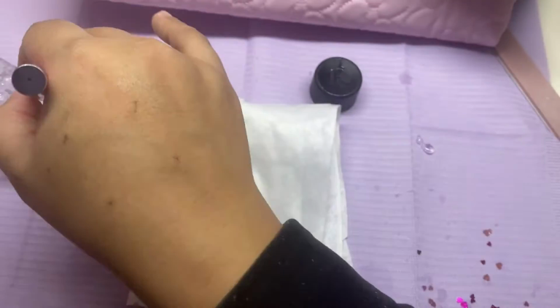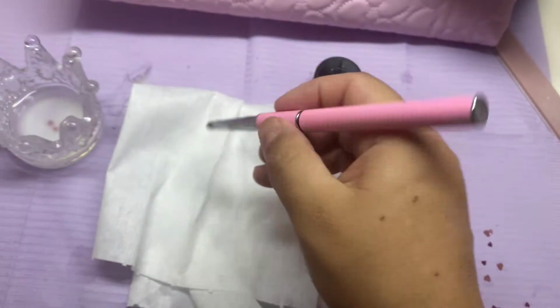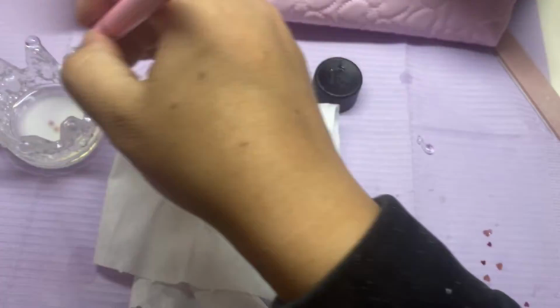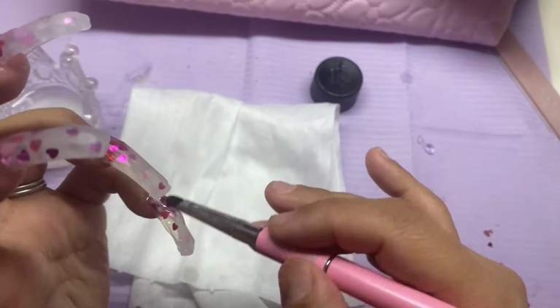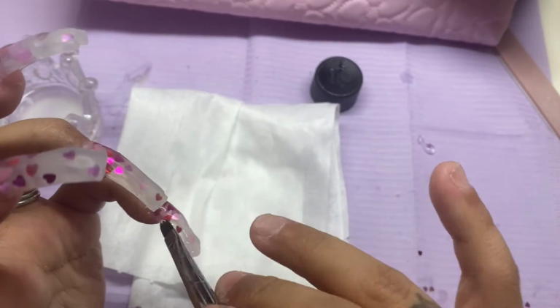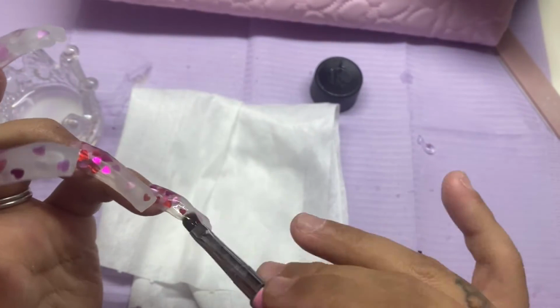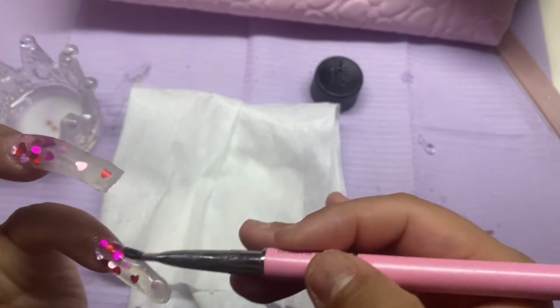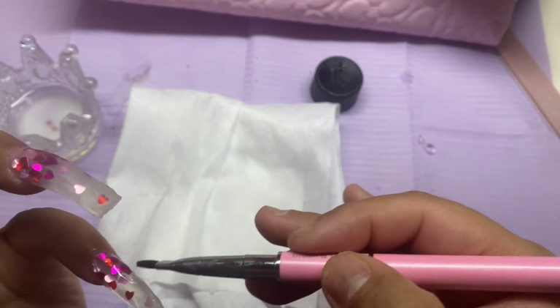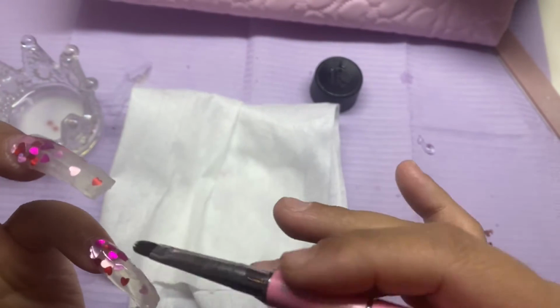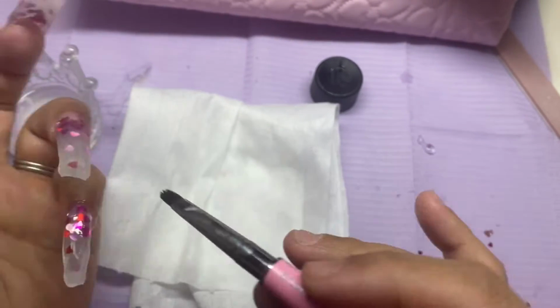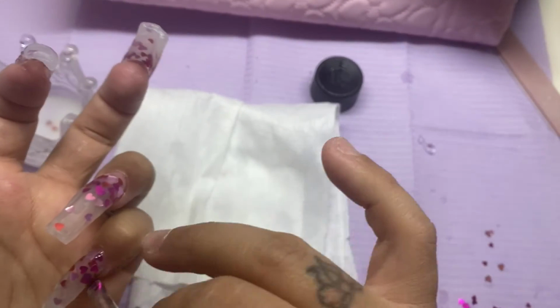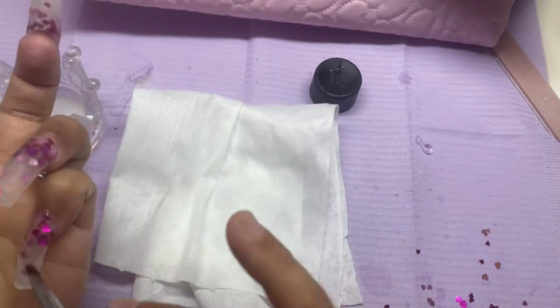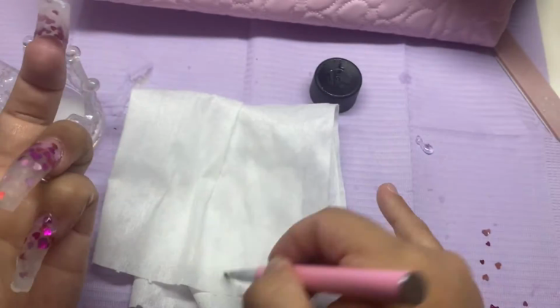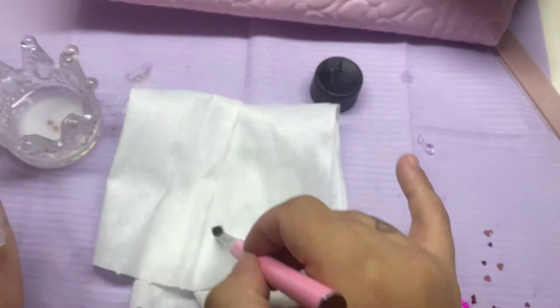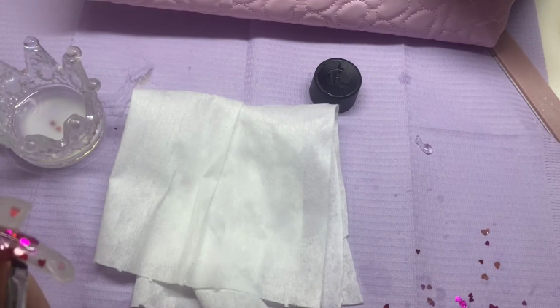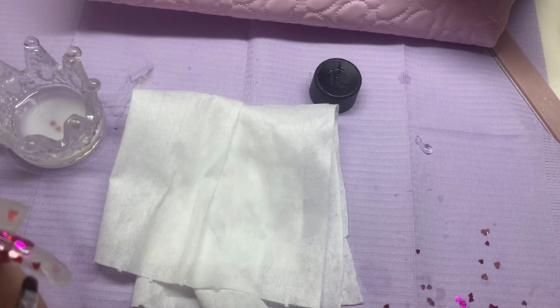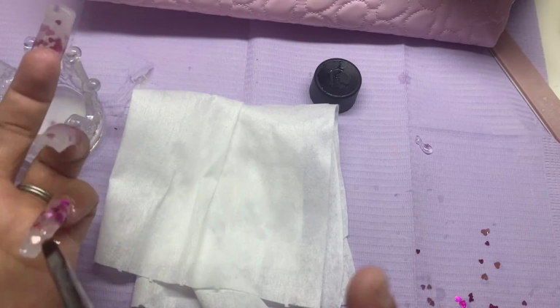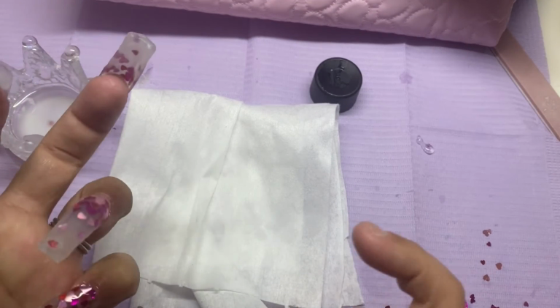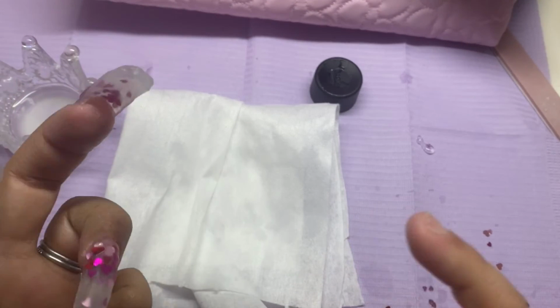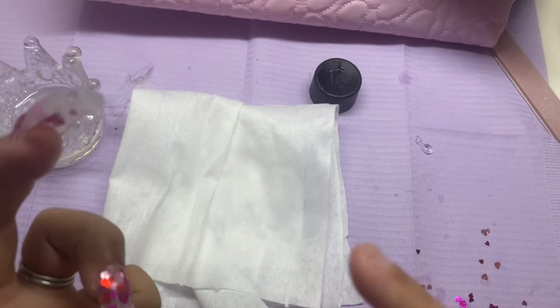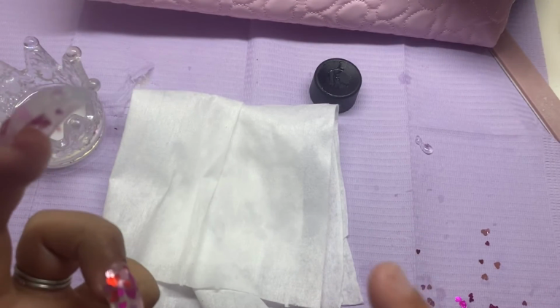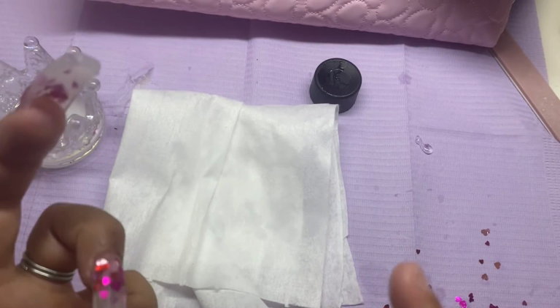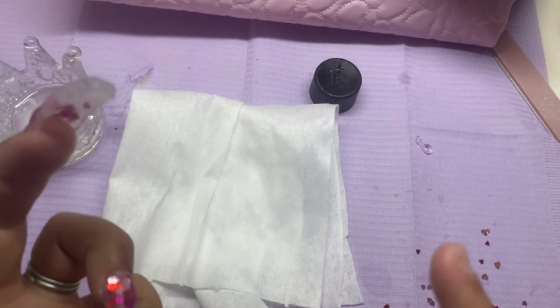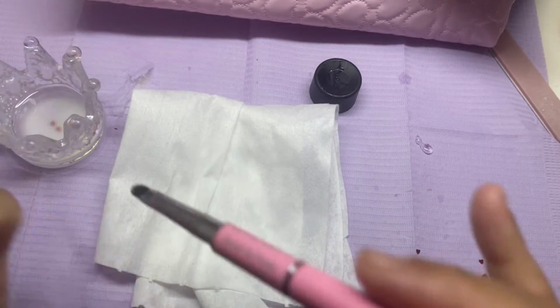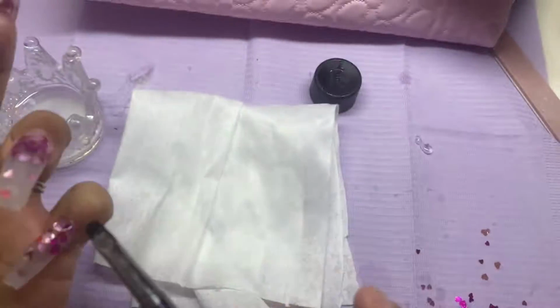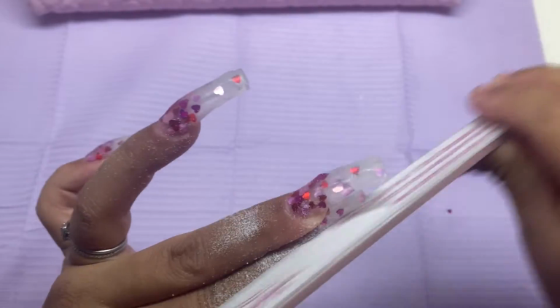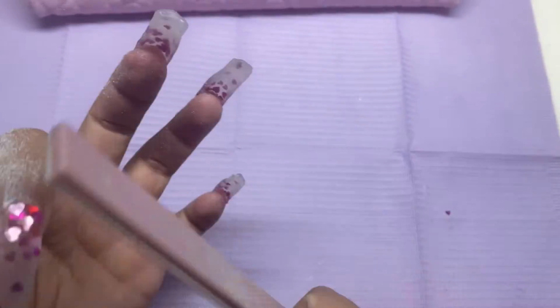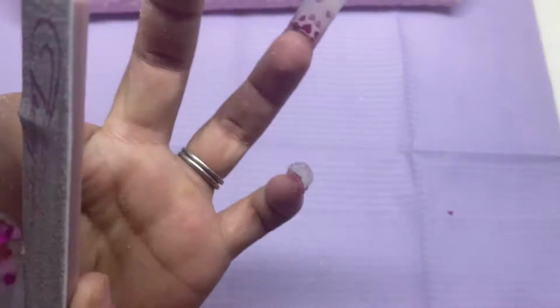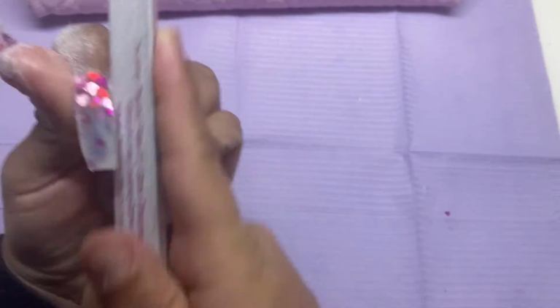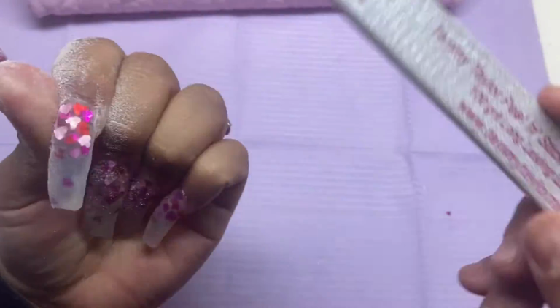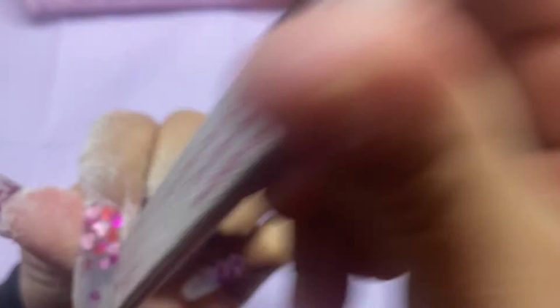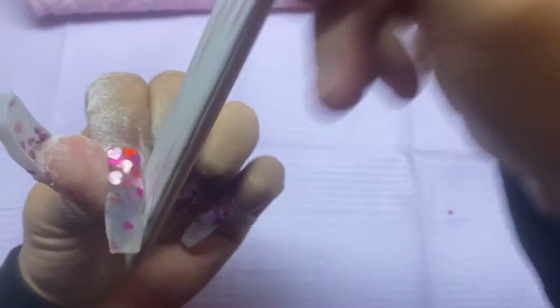One tip that I've never seen or heard anyone mention is that after you cure your poly gel, it still has a sticky resin on top. I just go in and clean that off with alcohol.